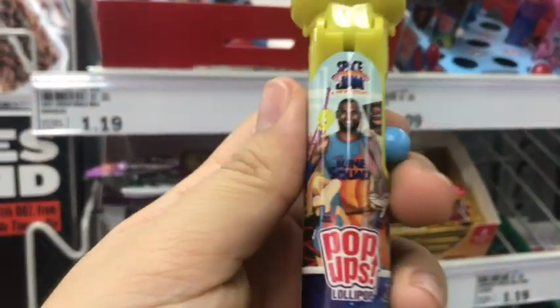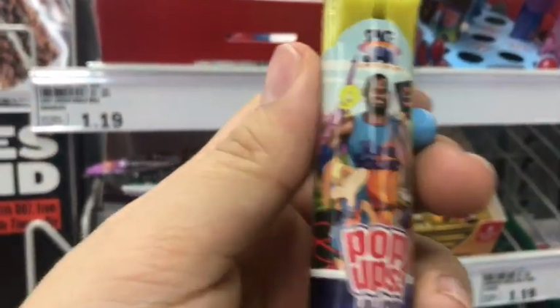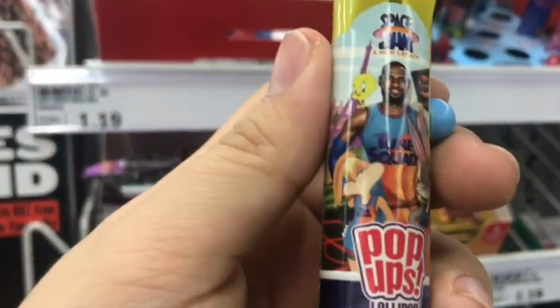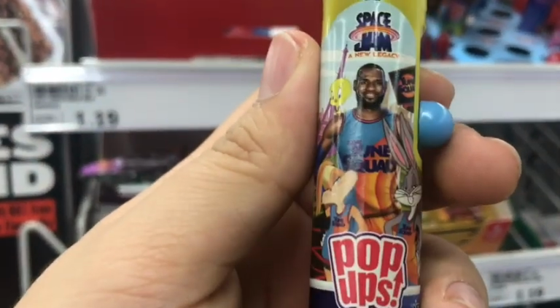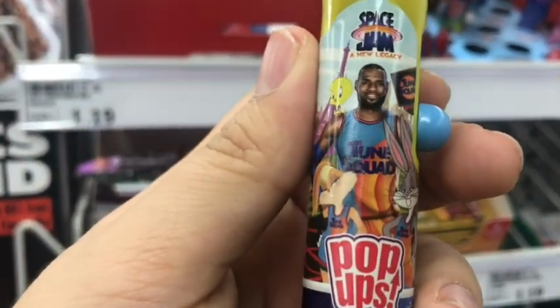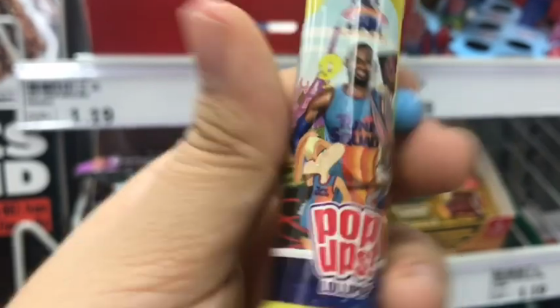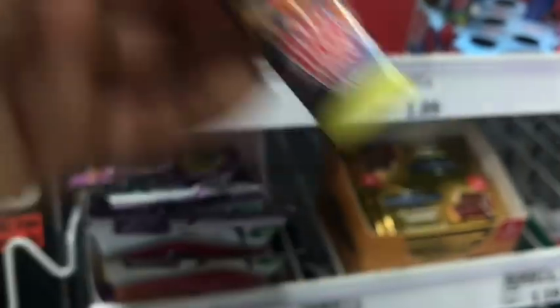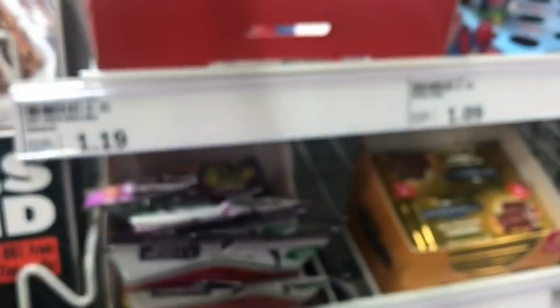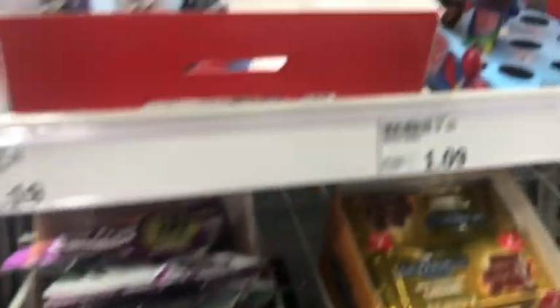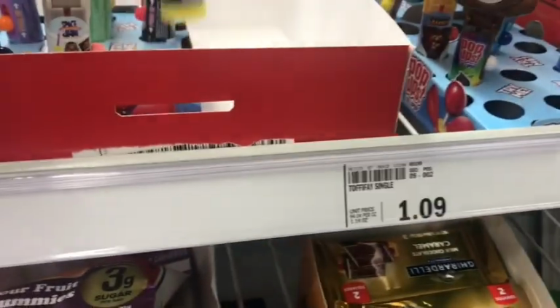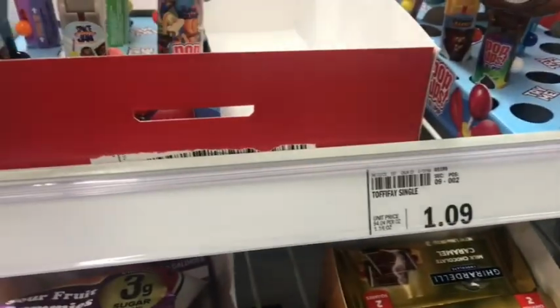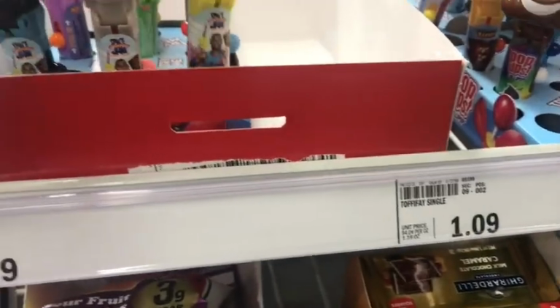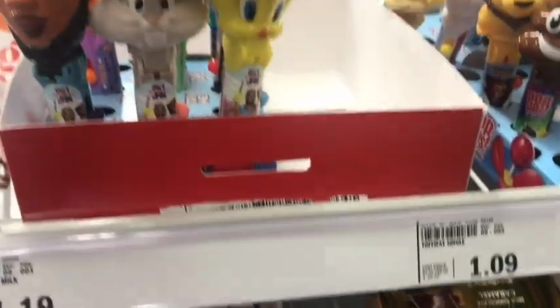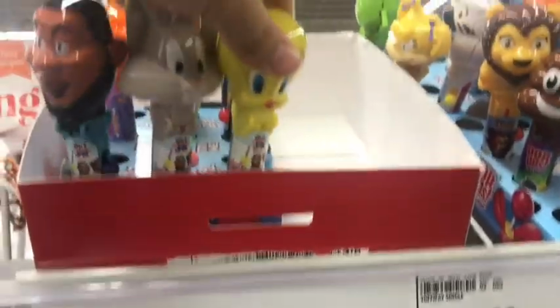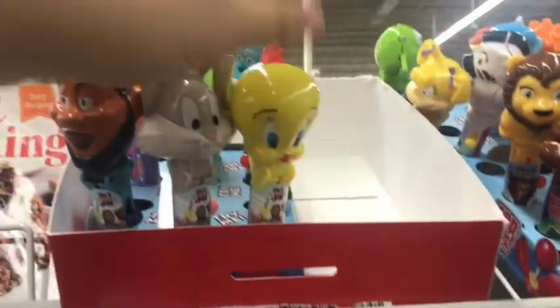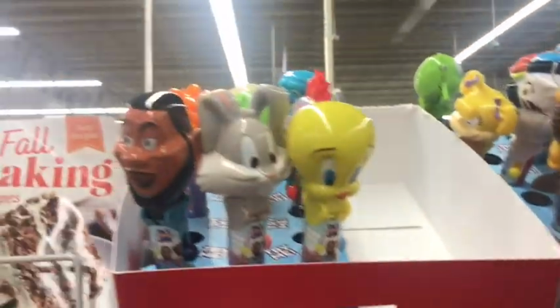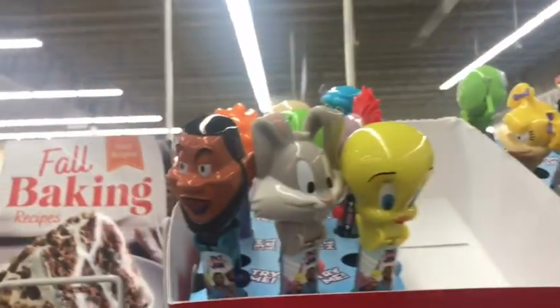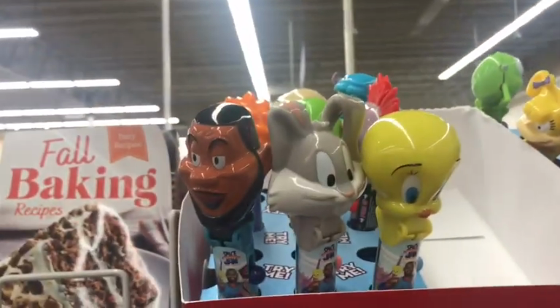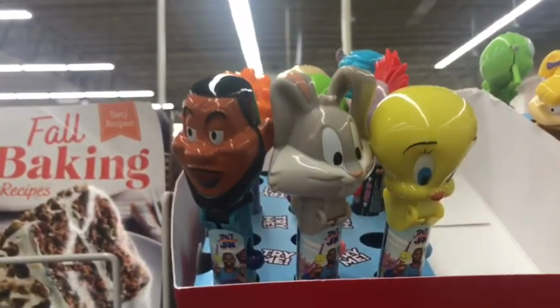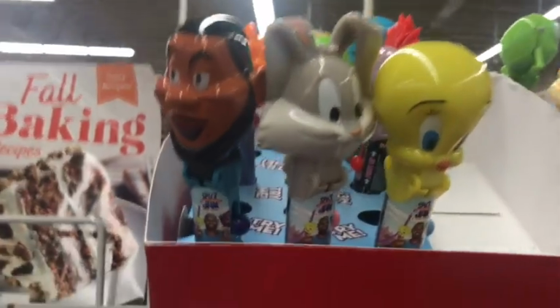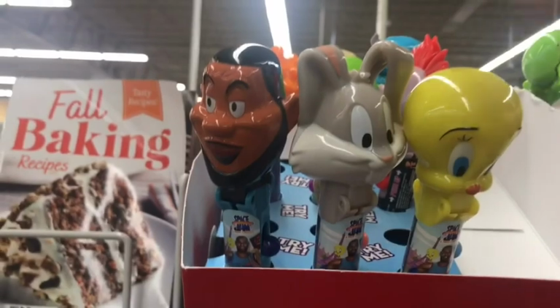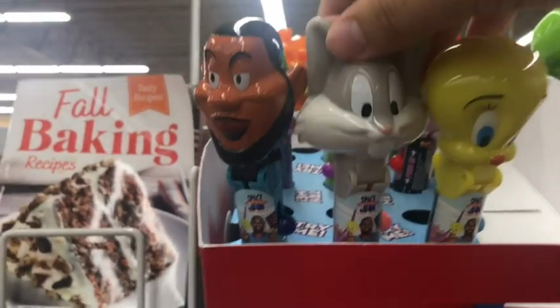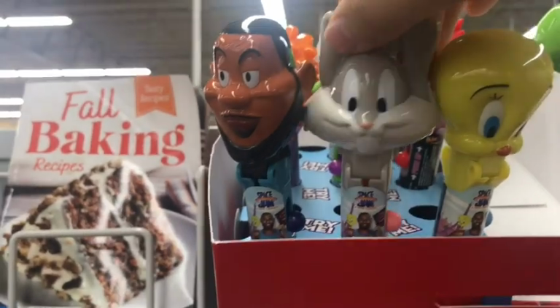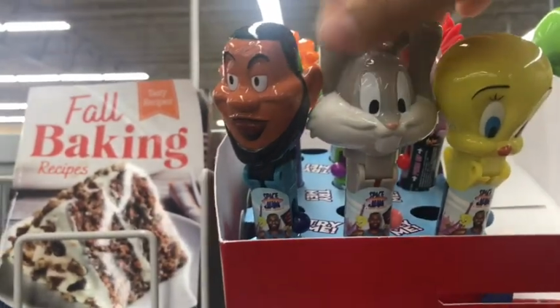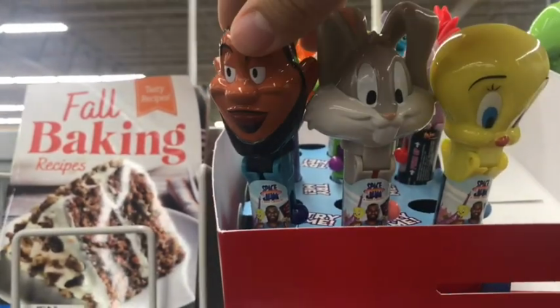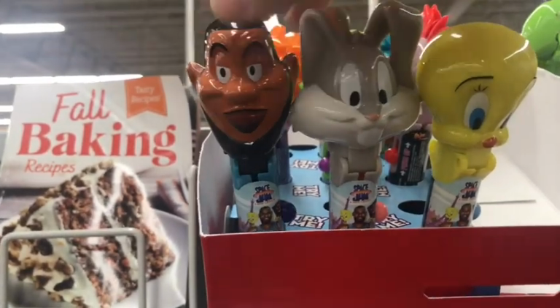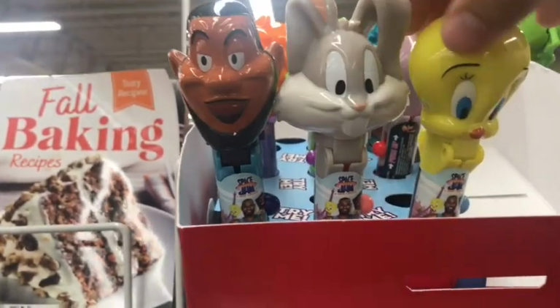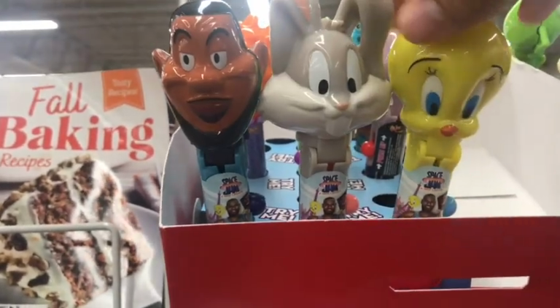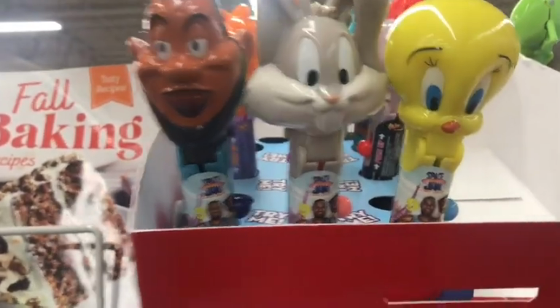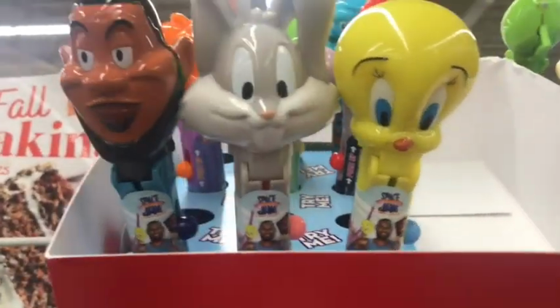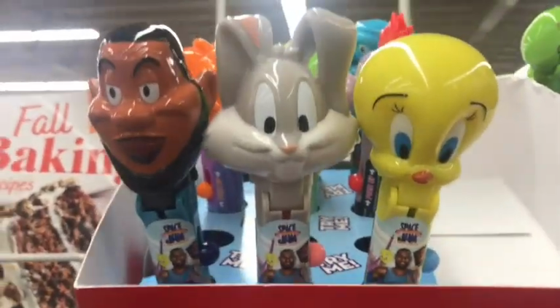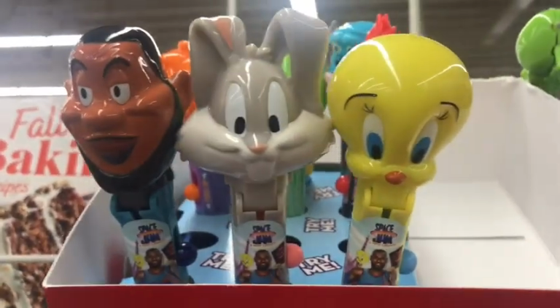It looks like the only one that's missing is Lola, of course. So yeah, I love the models of these heads. If I see one again, I'm going to grab them.